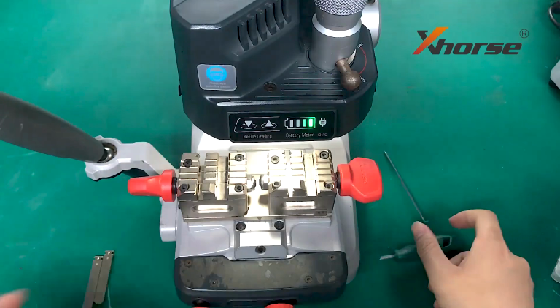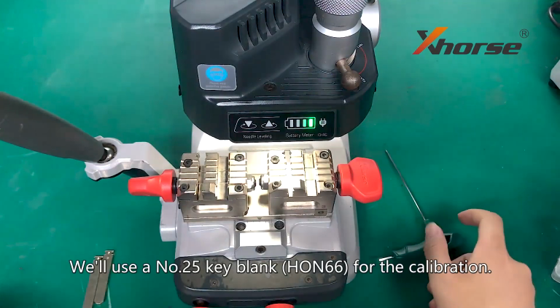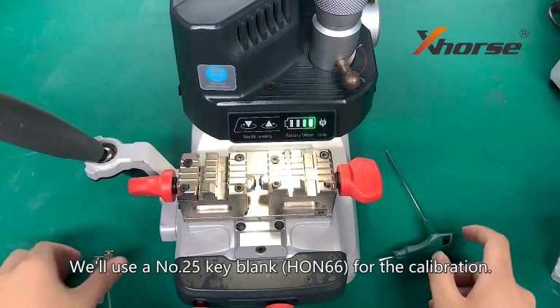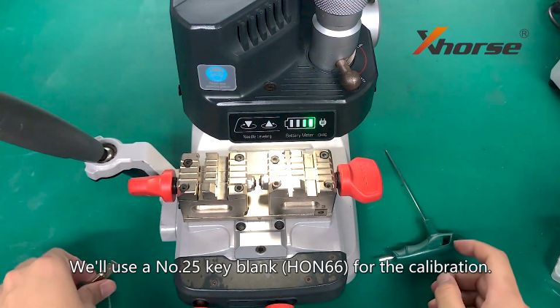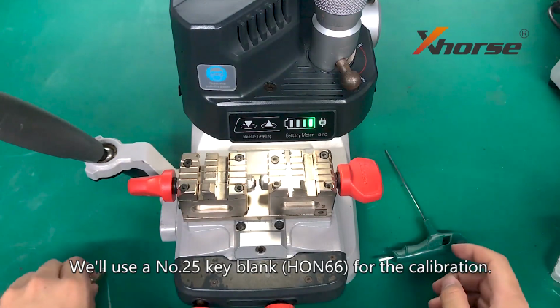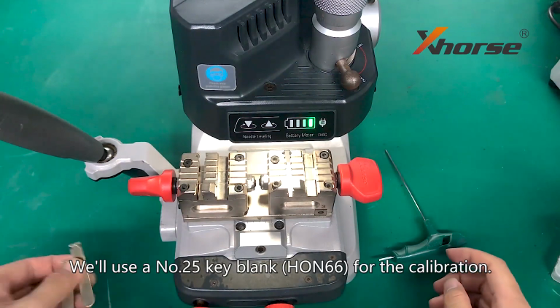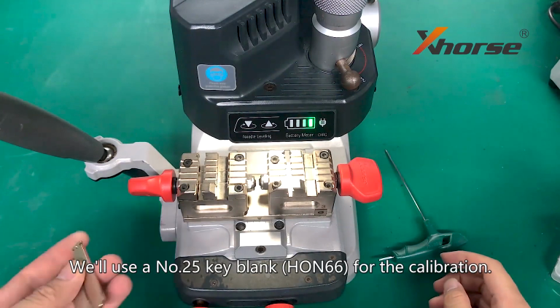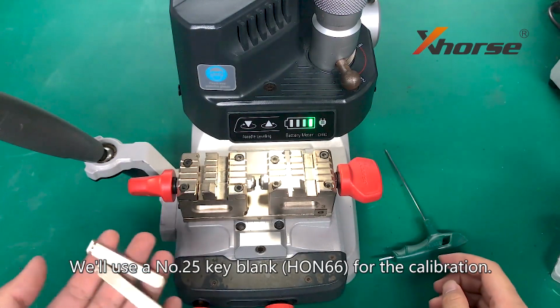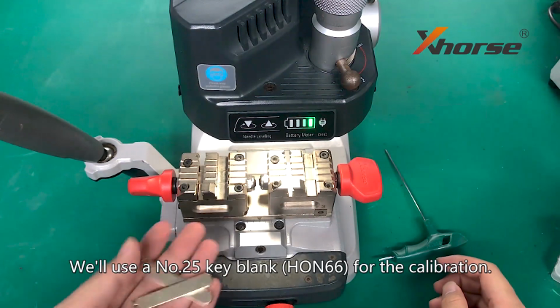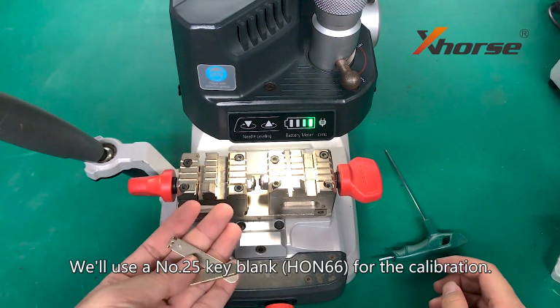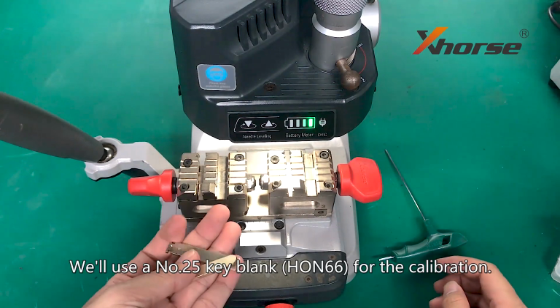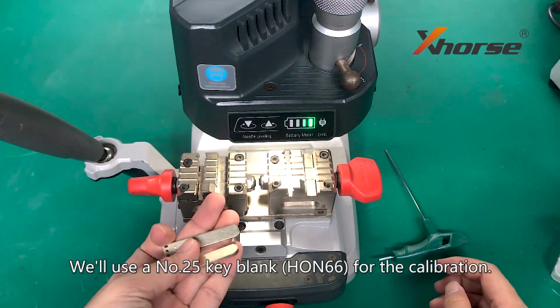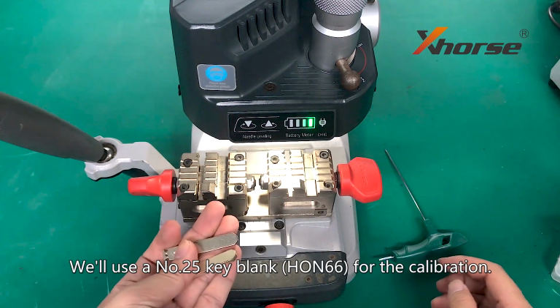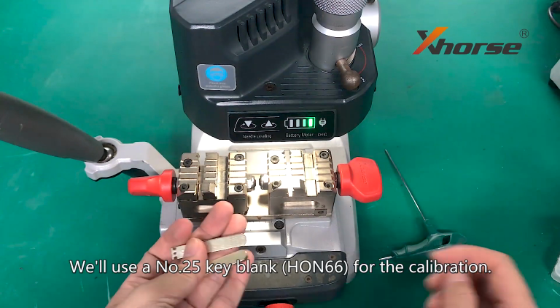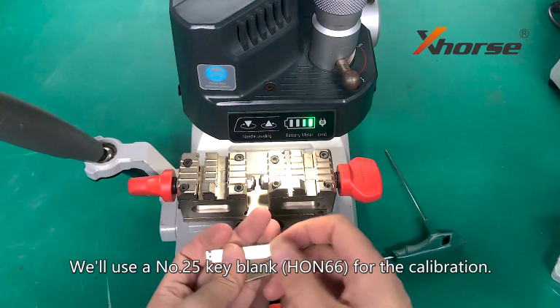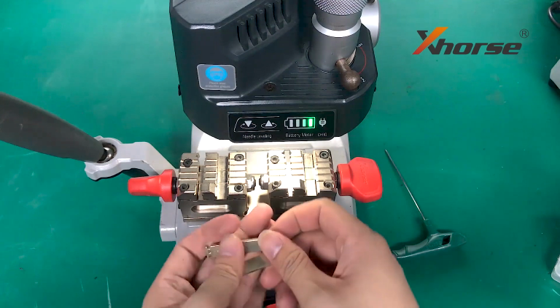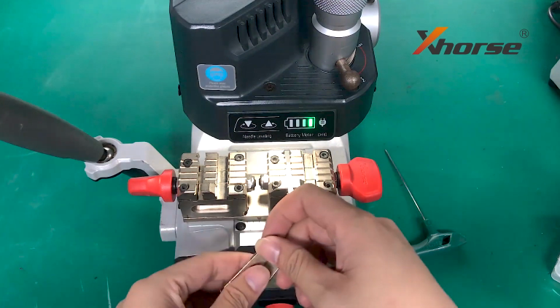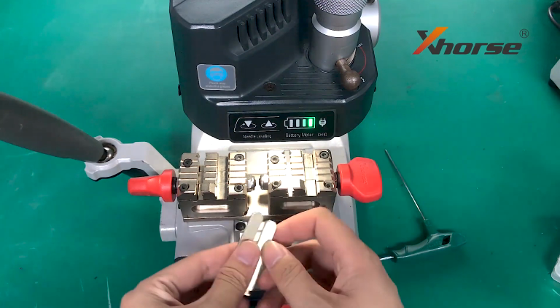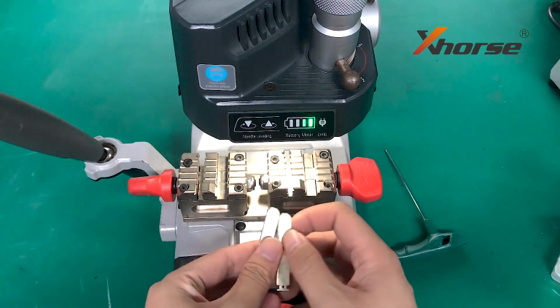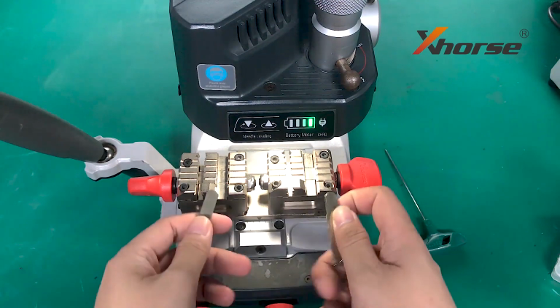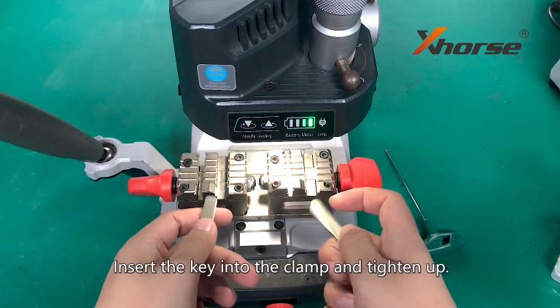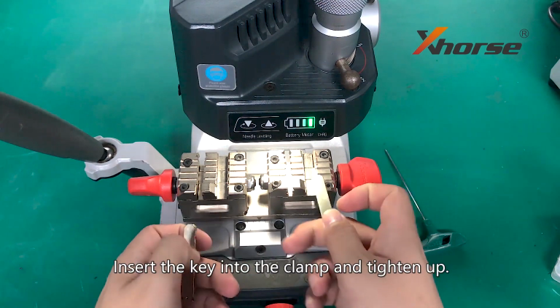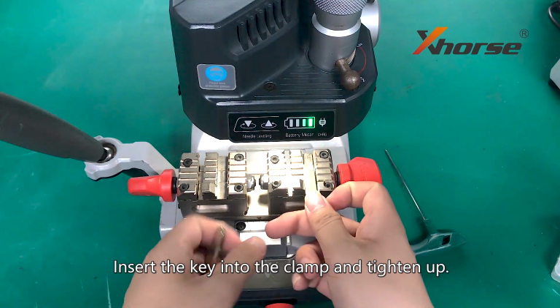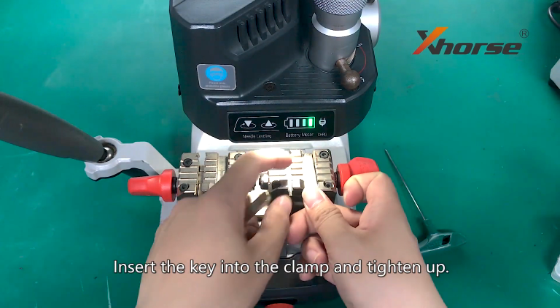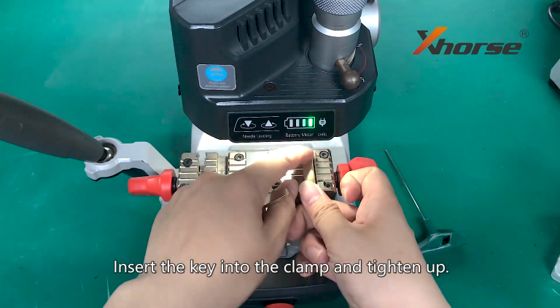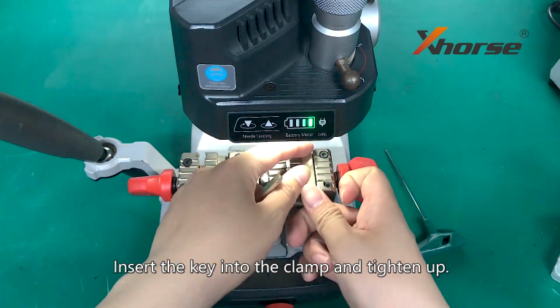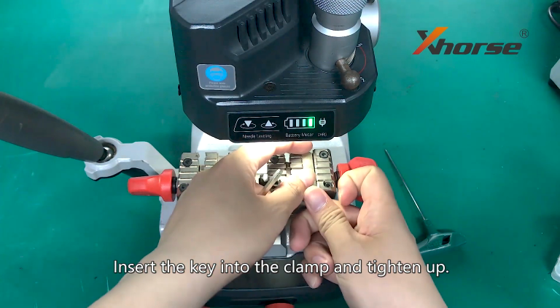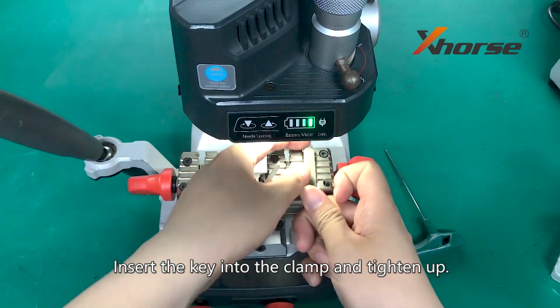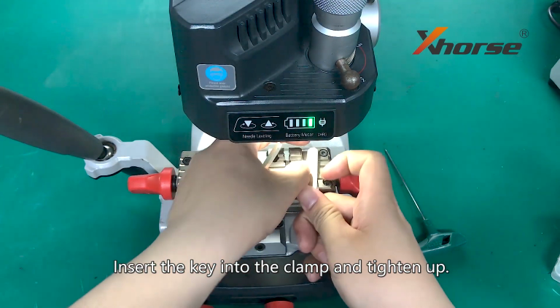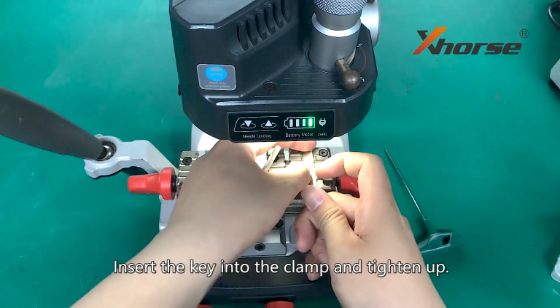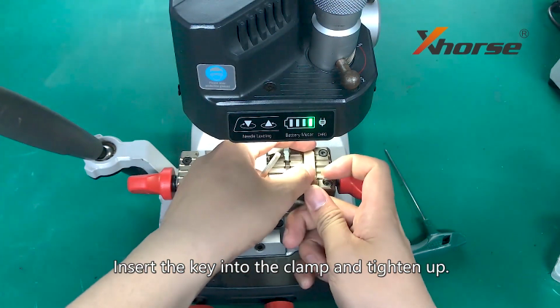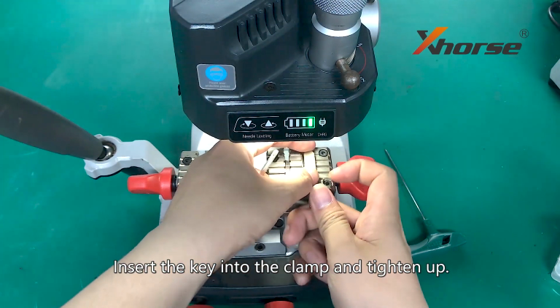We will use the number 25 key blank for the calibration. Insert the key into the clamp and tighten up.